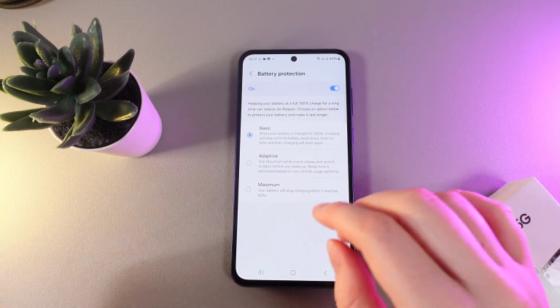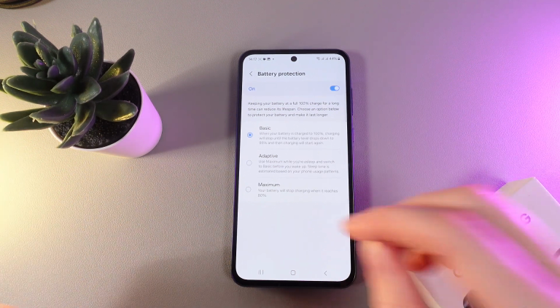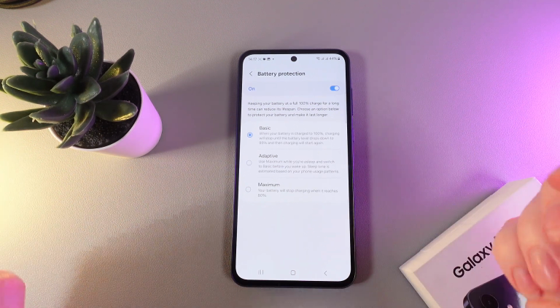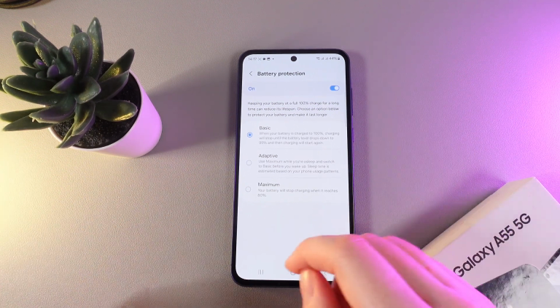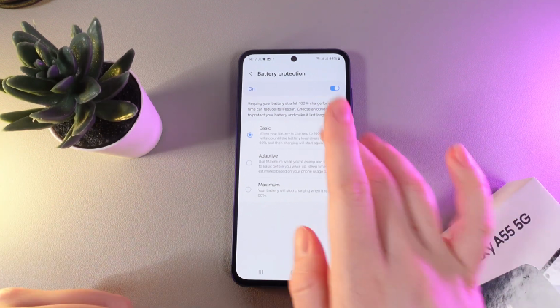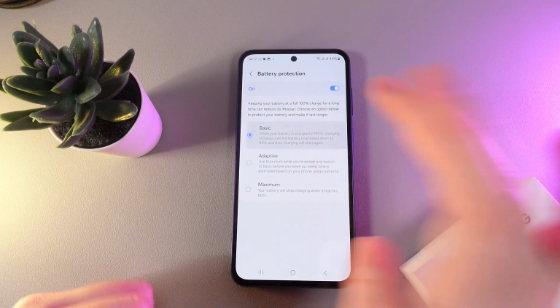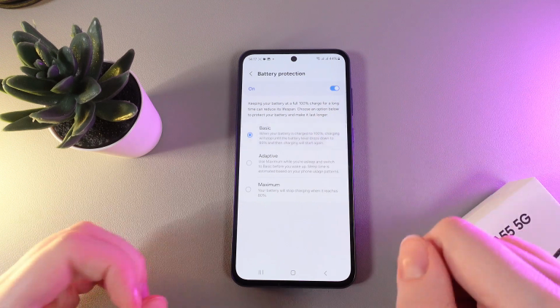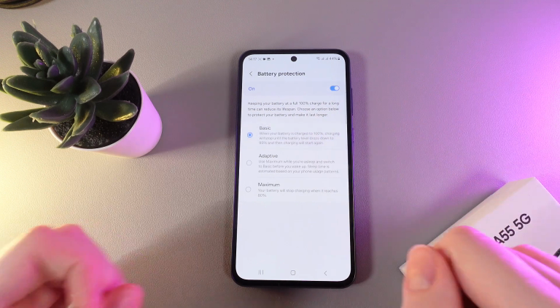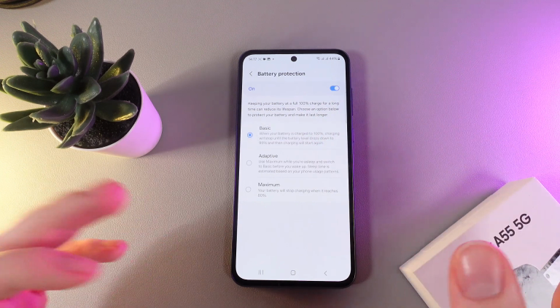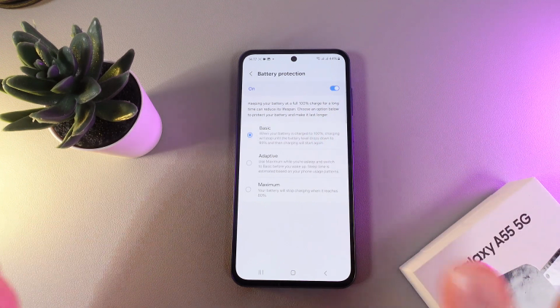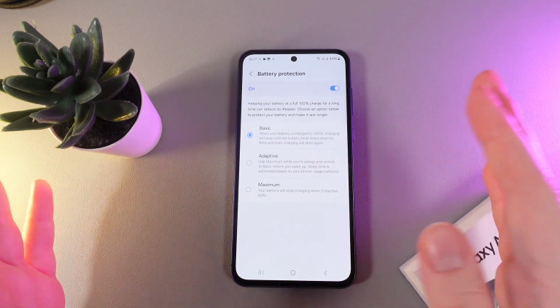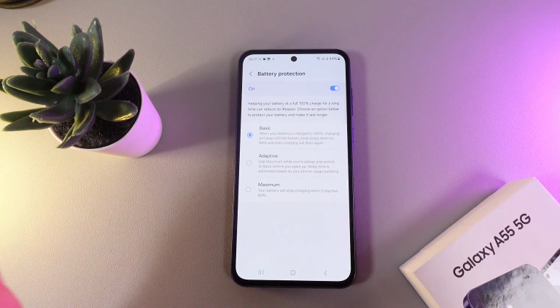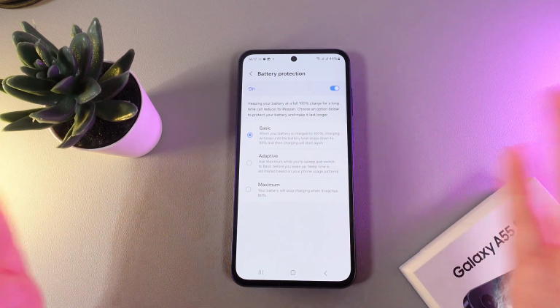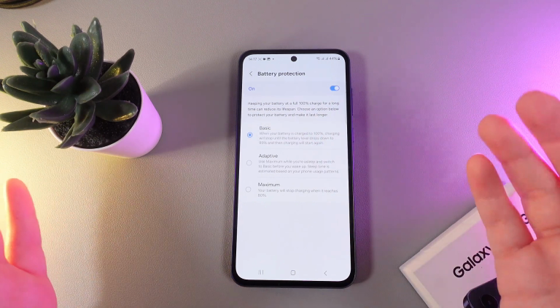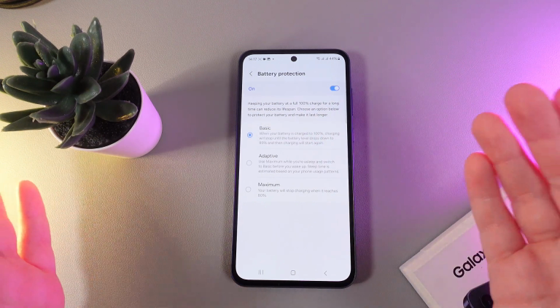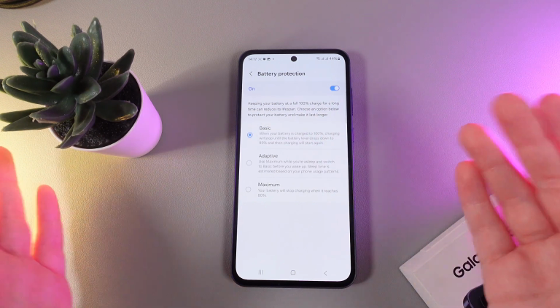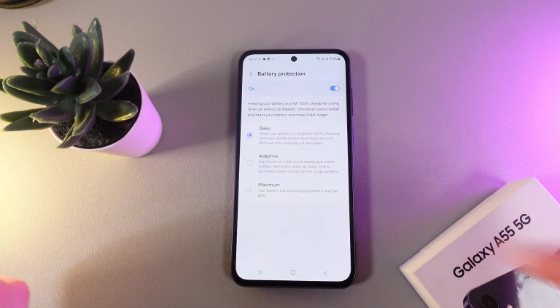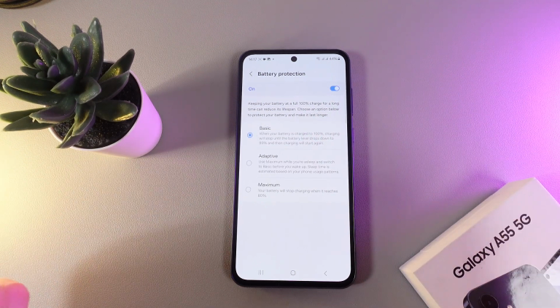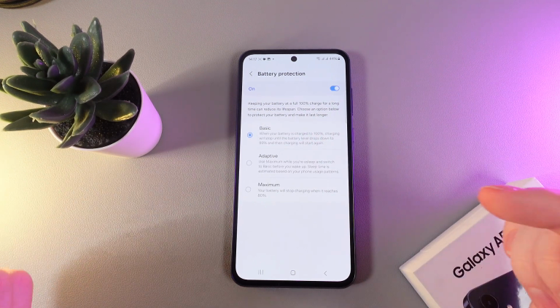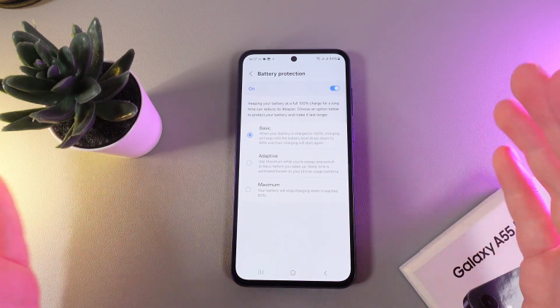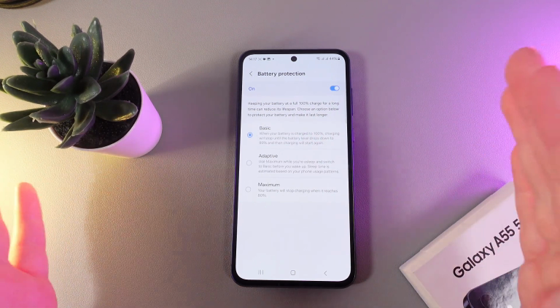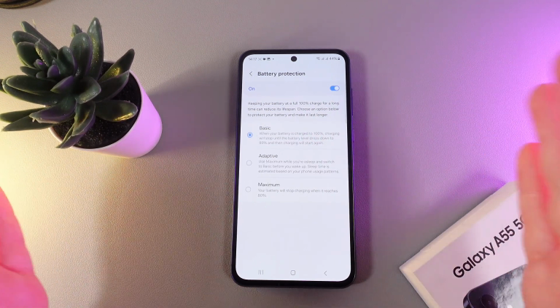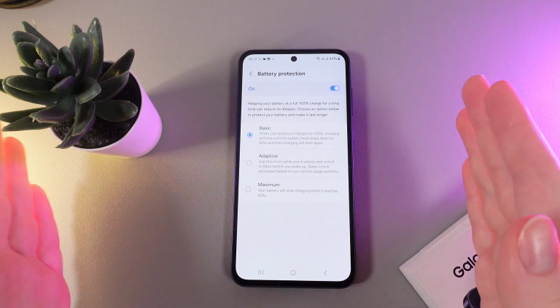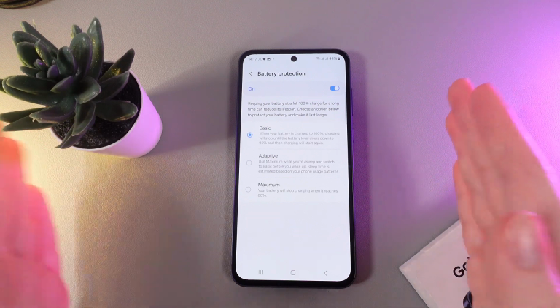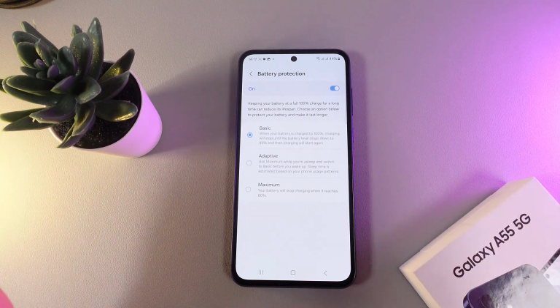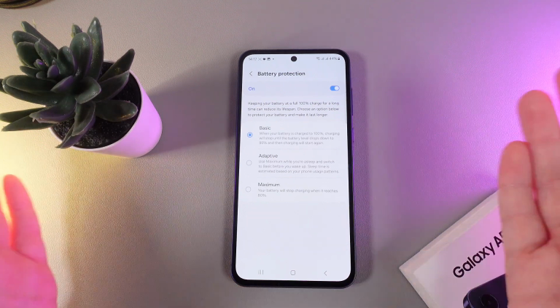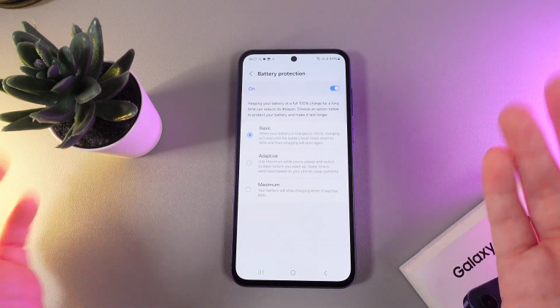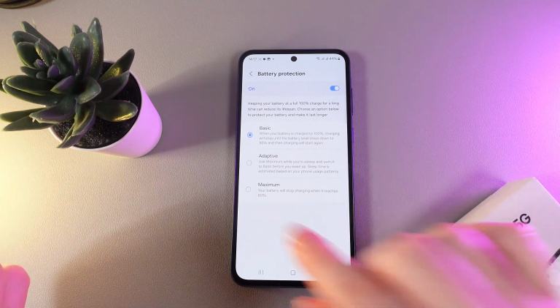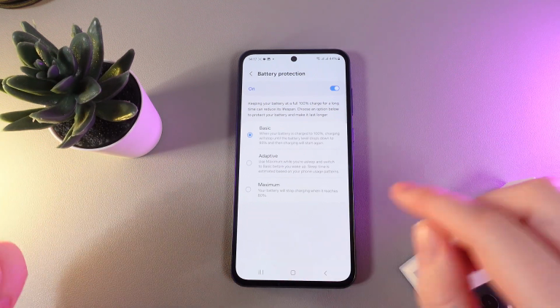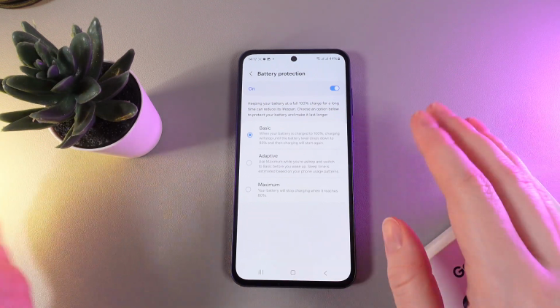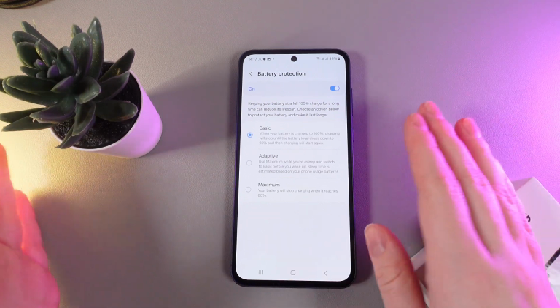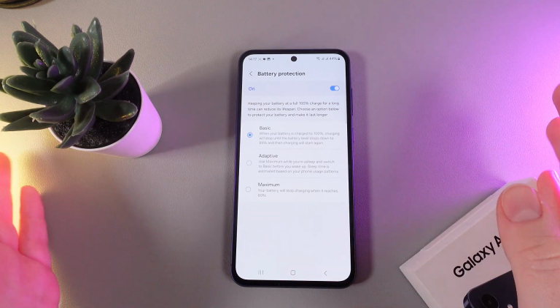Let's take a look at the options. The first one is Basic, which says that when your battery is charged to 100%, charging will stop until the battery level drops down to 95%, and then charging will start again.